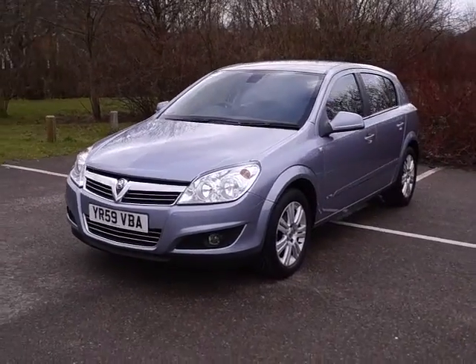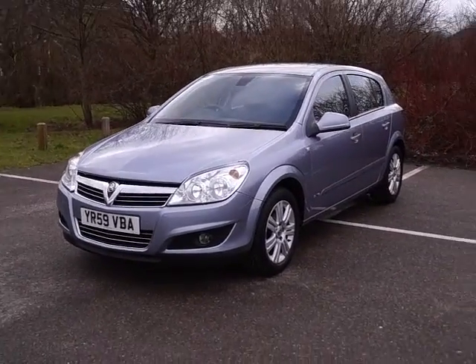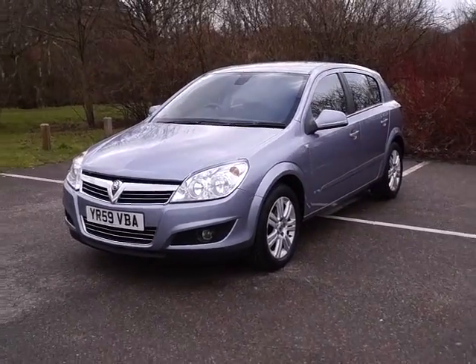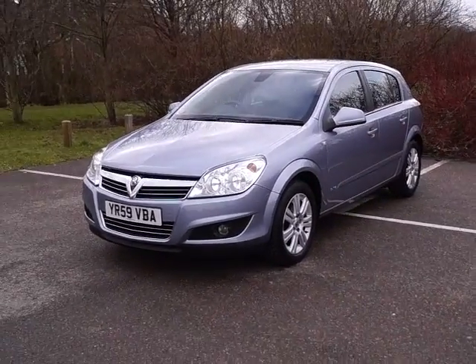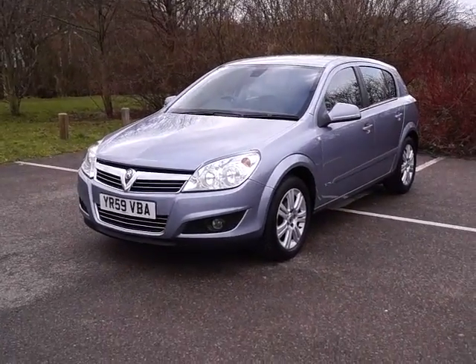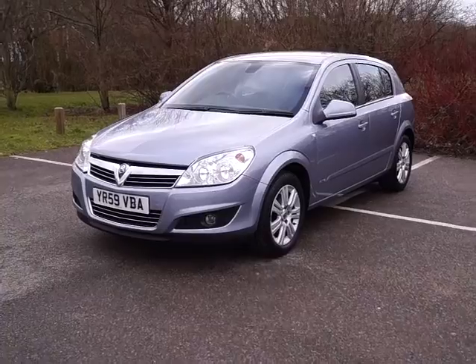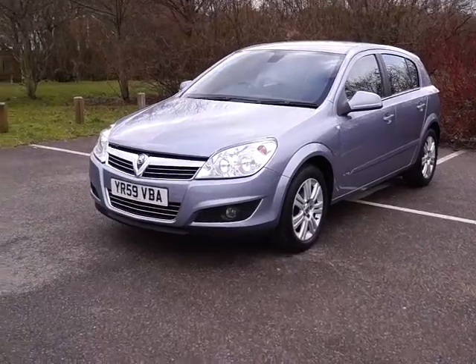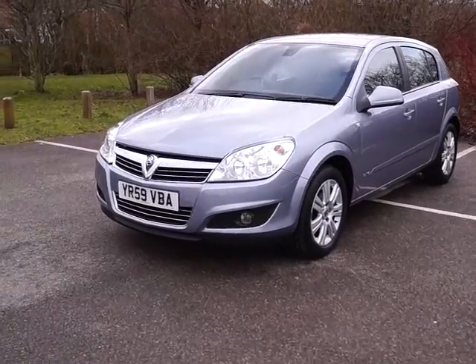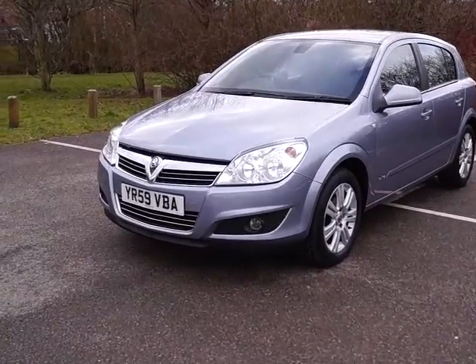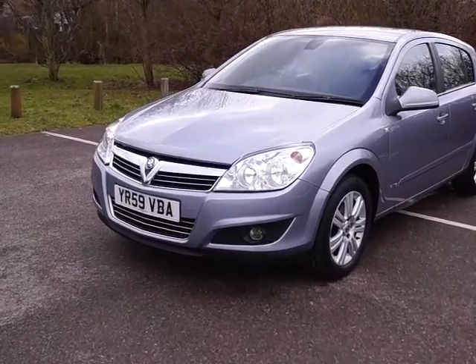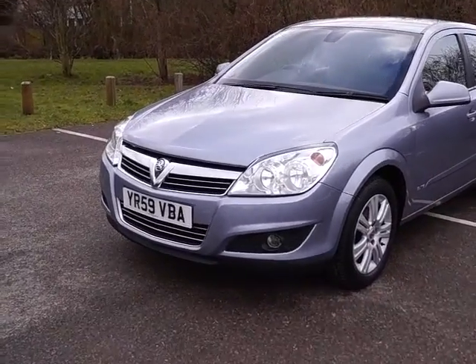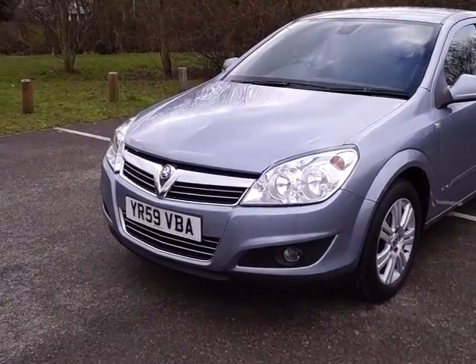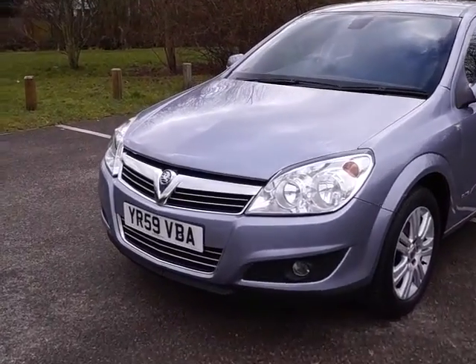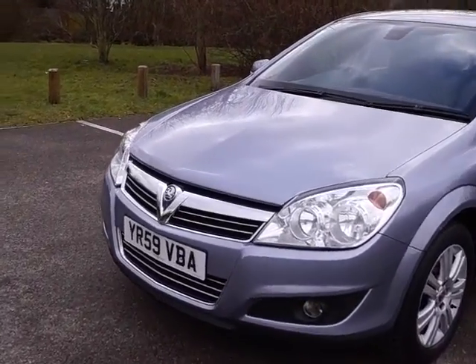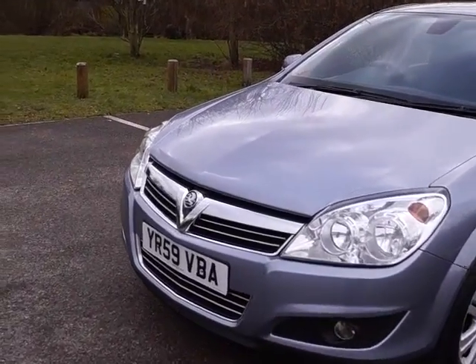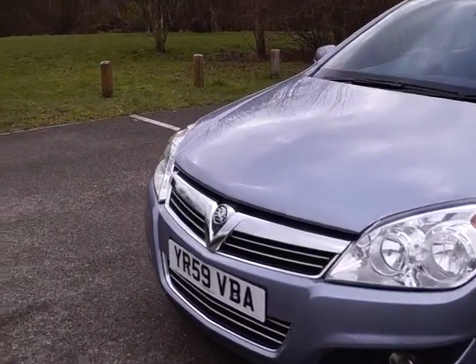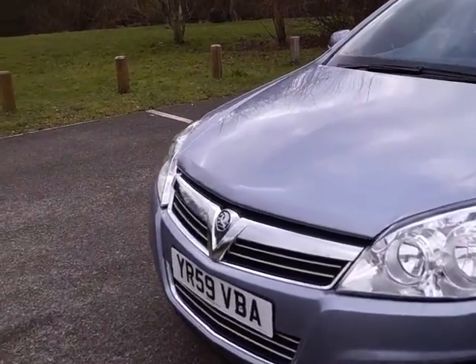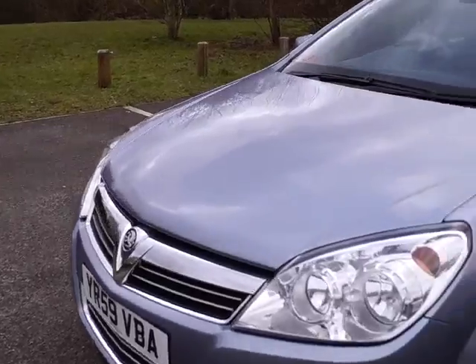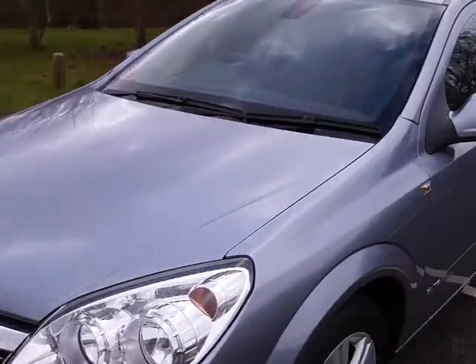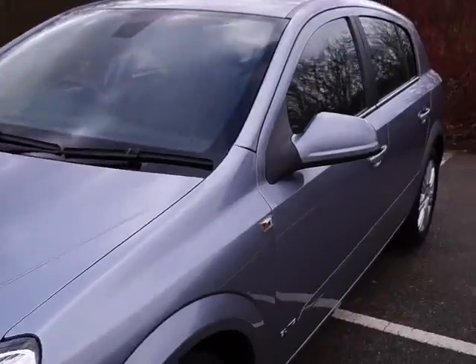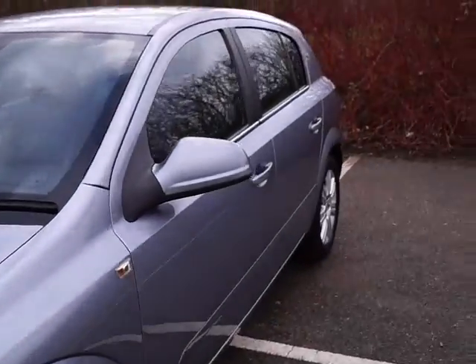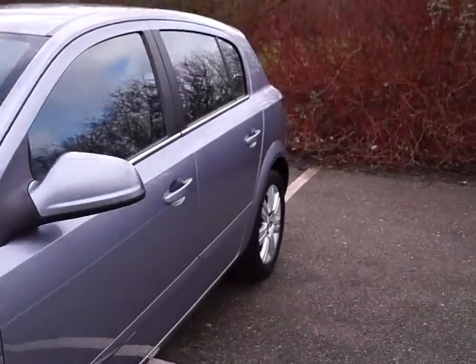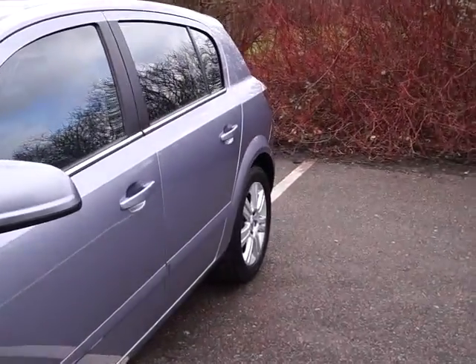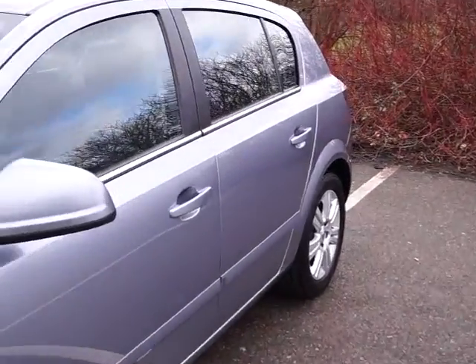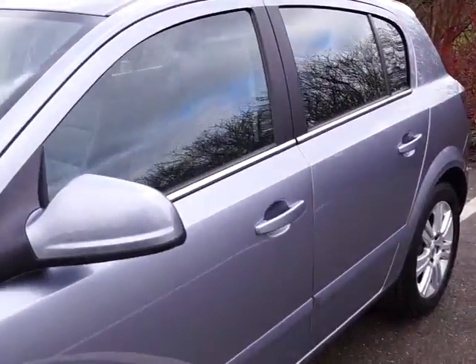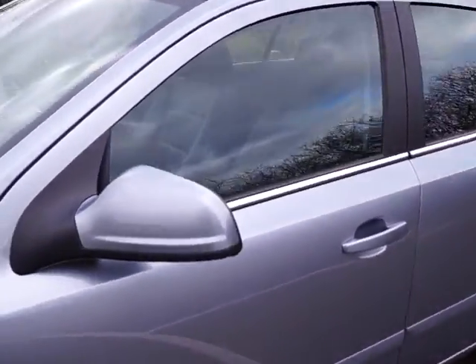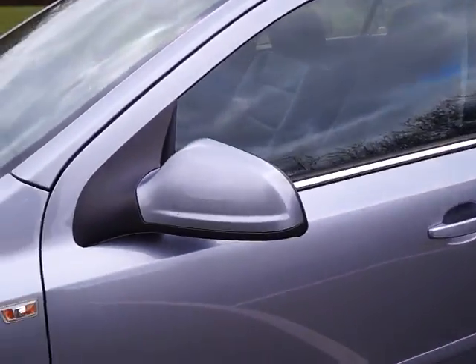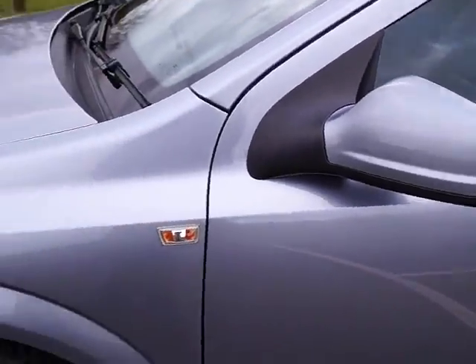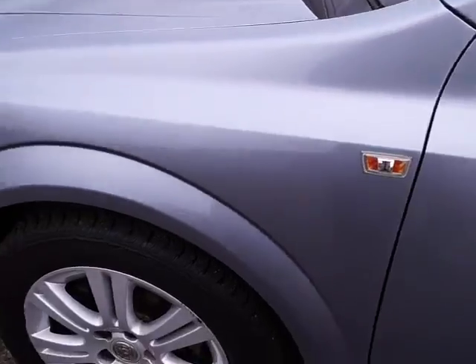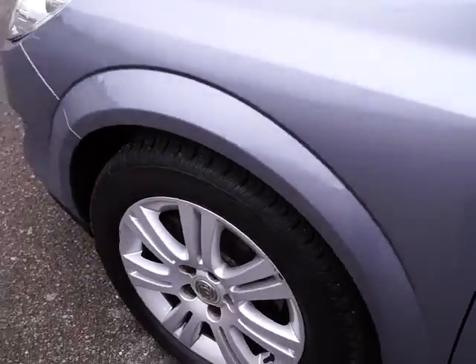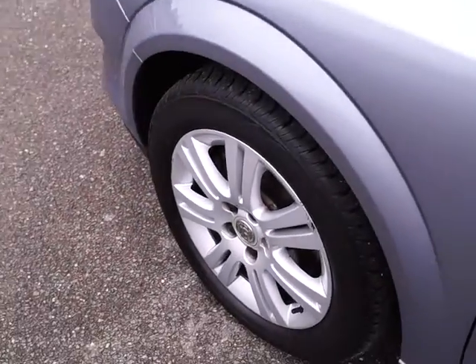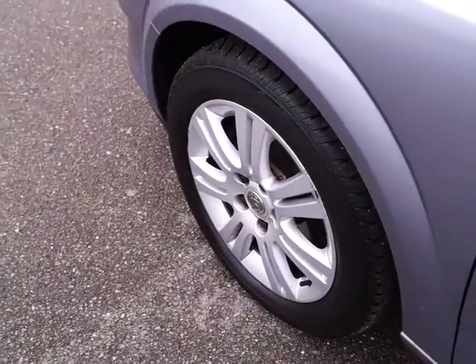It's finished in silver with colour coded bumpers, front spotlights, chrome grills, colour coded door handles and wing mirrors which have heaters, and alloy wheels all around the car.